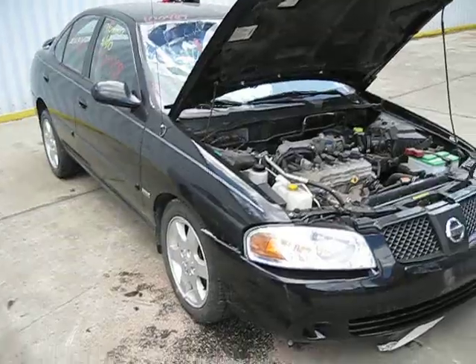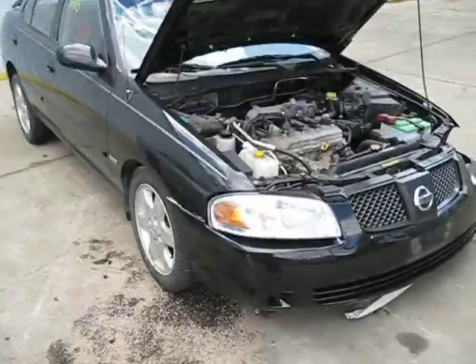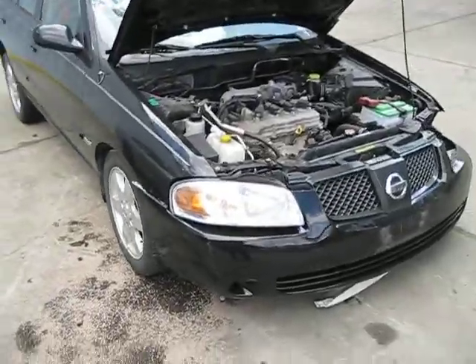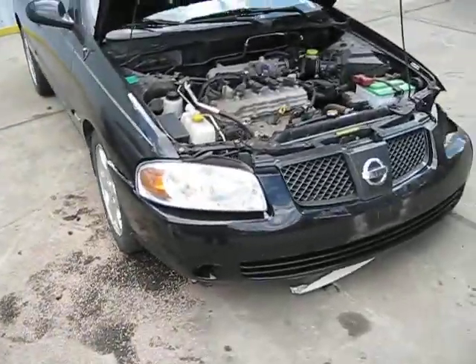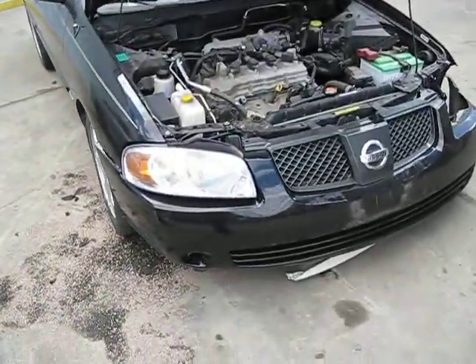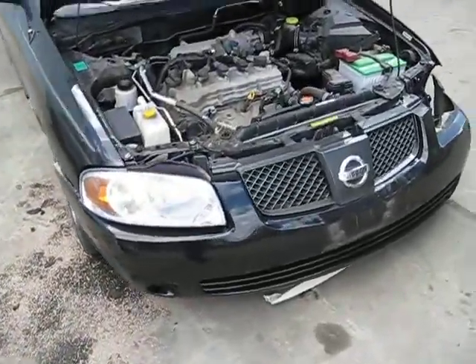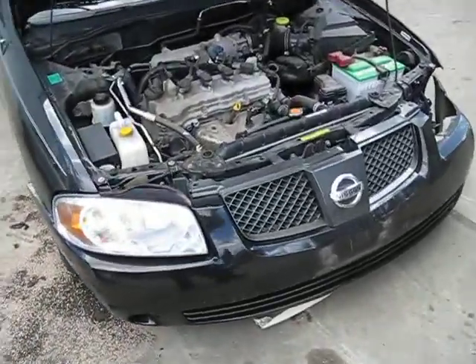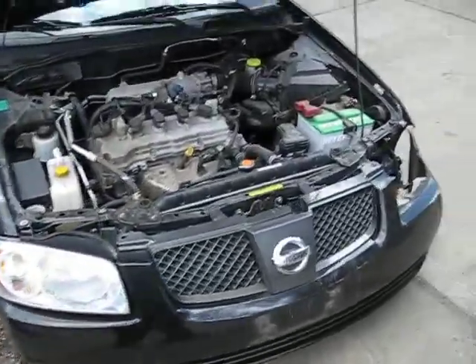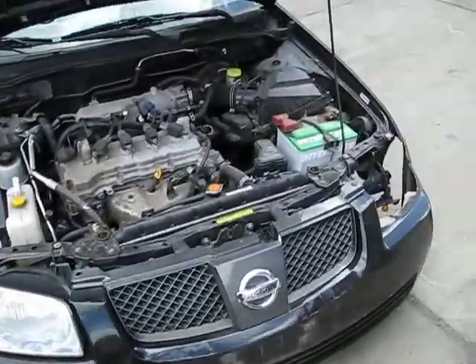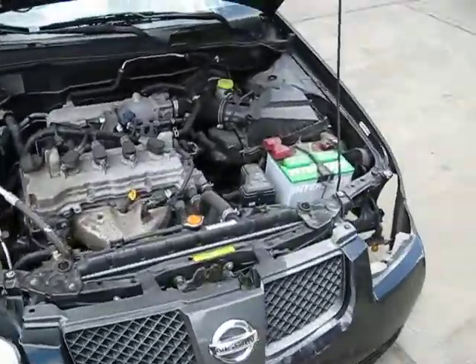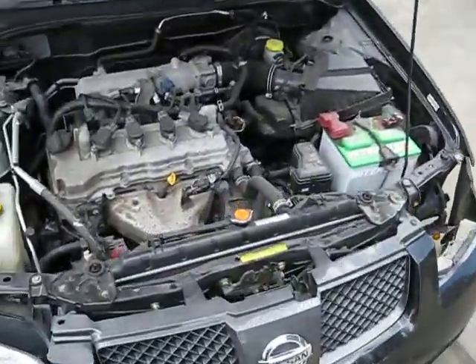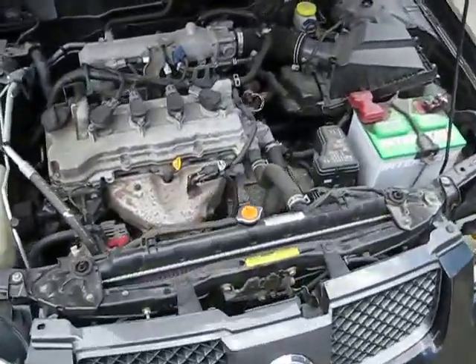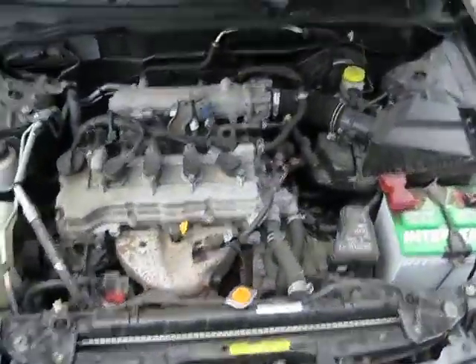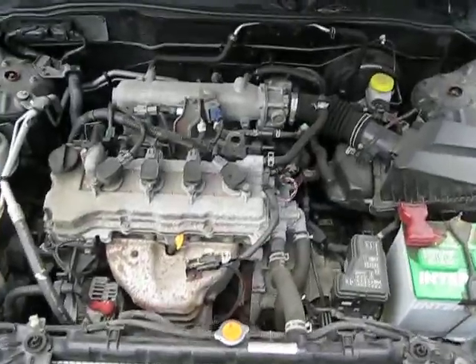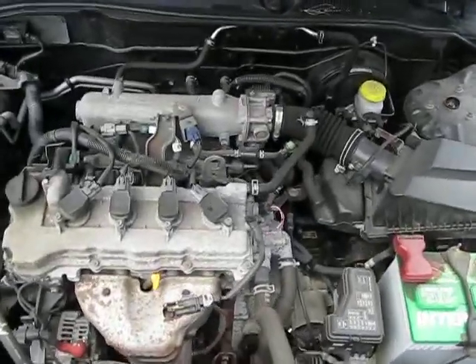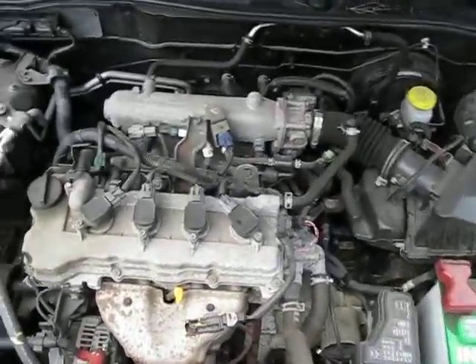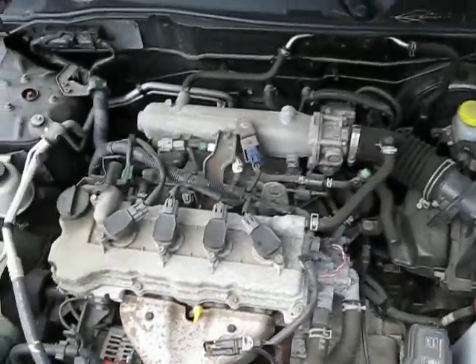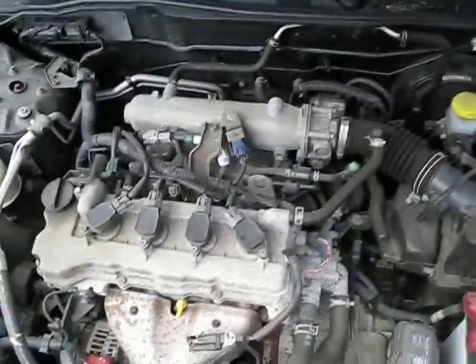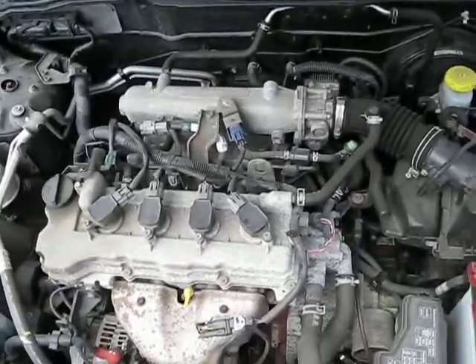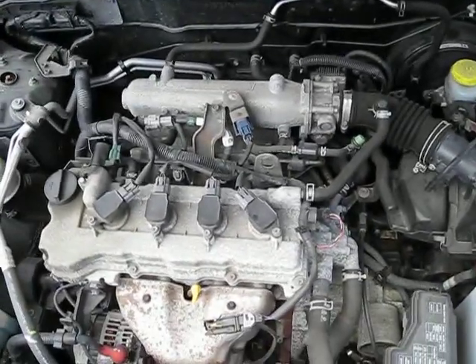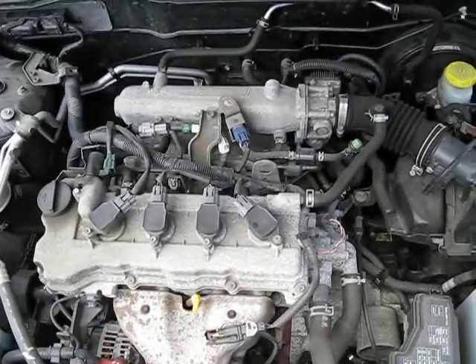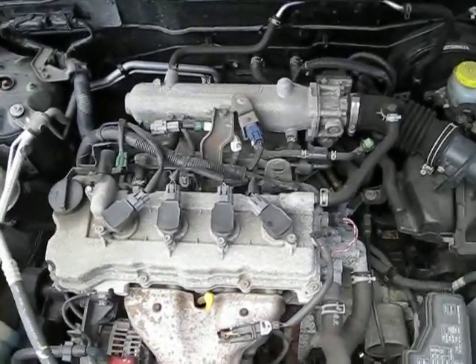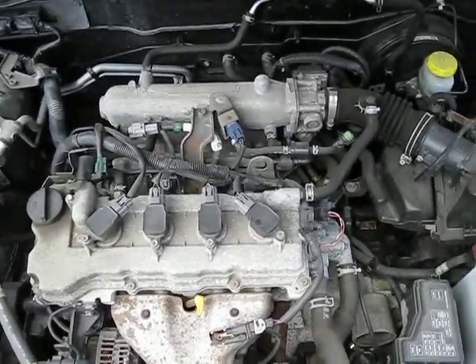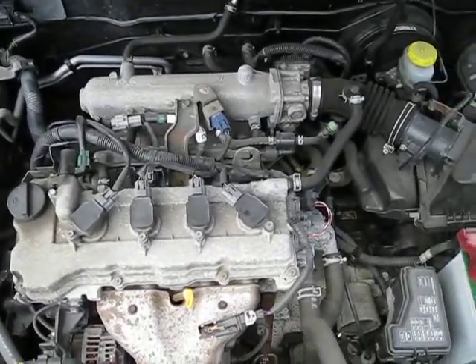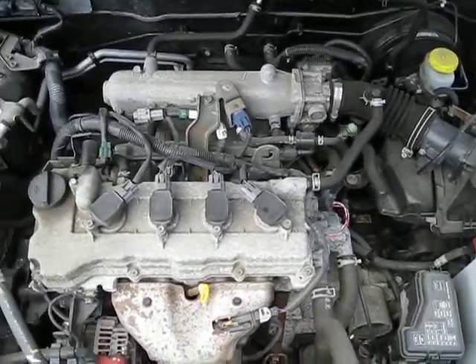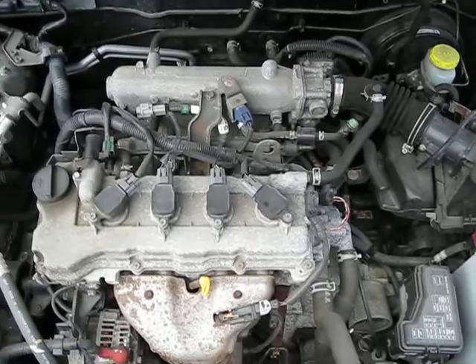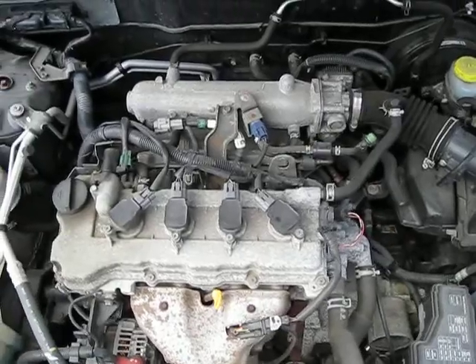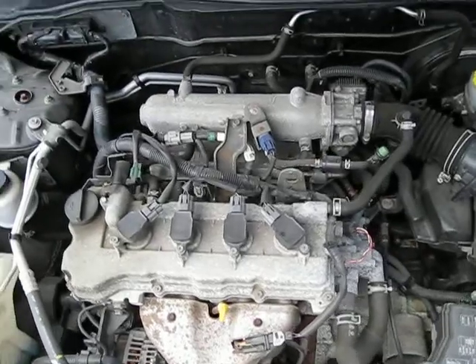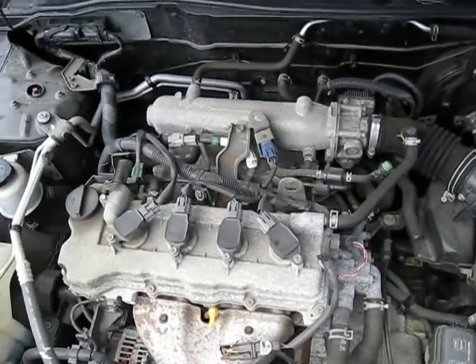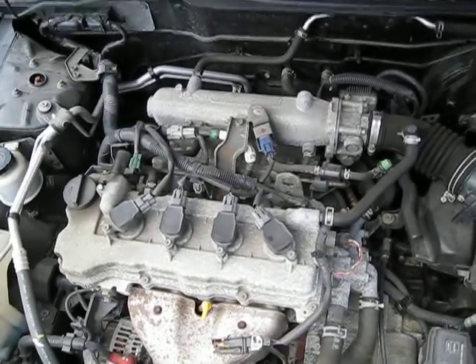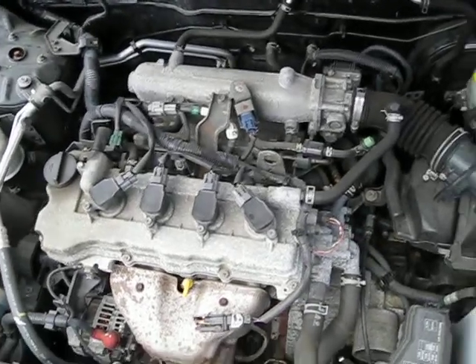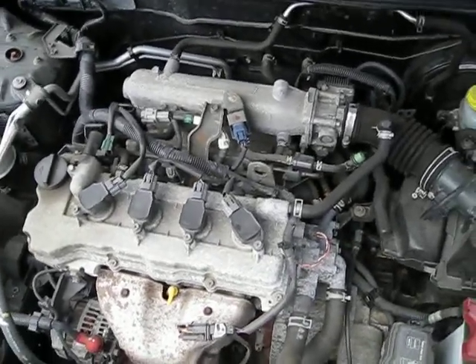Hello, and welcome to Tom Sport Auto Parts video portion of our inventory. Here we have an excellent running 2005 Nissan Sentra. This is an S model, and it has a 1.8 liter California emissions engine.